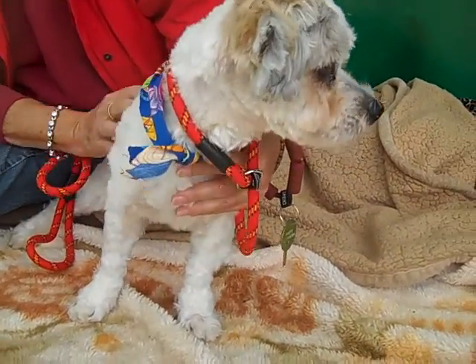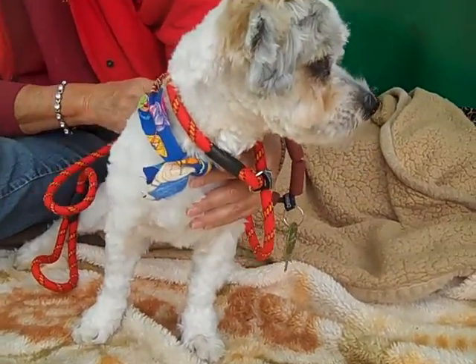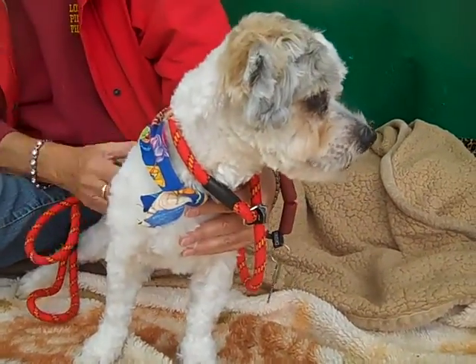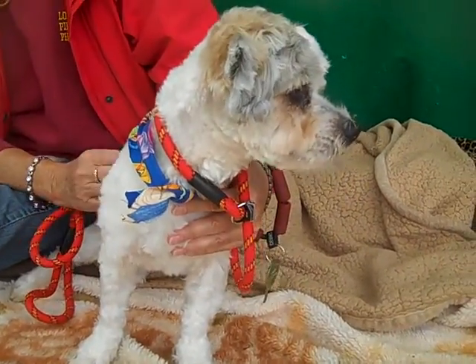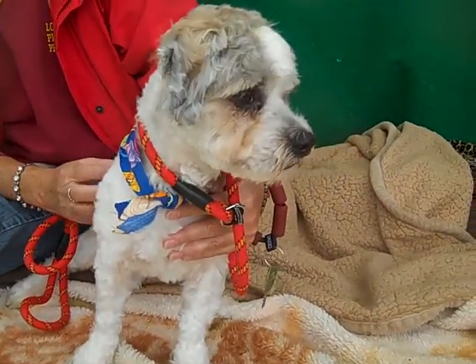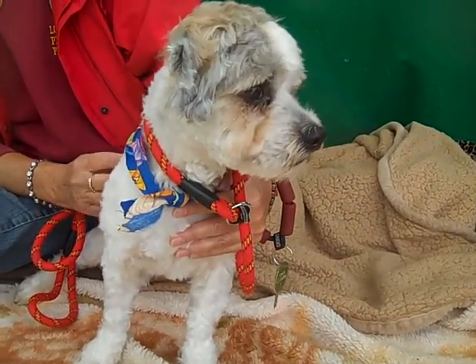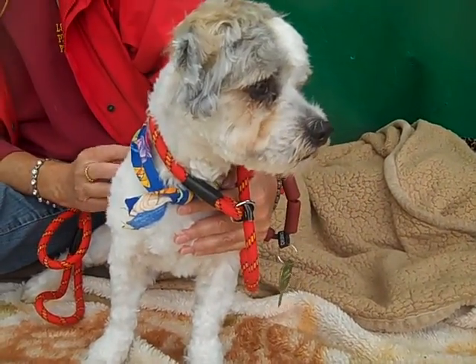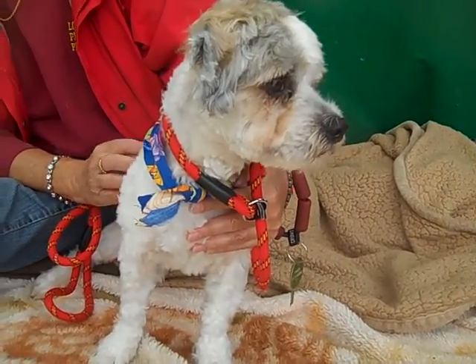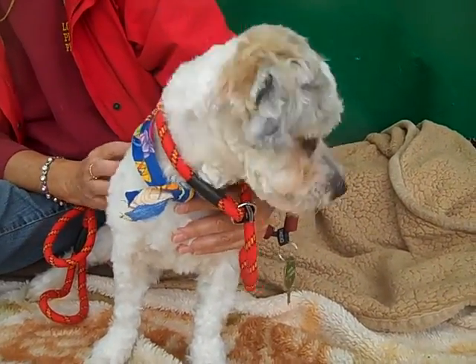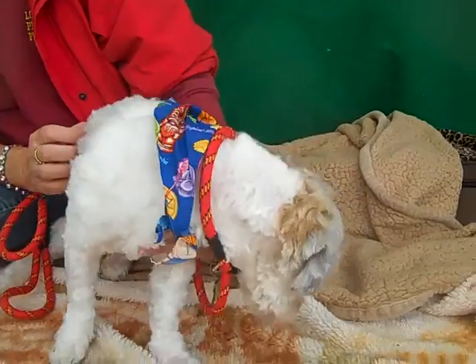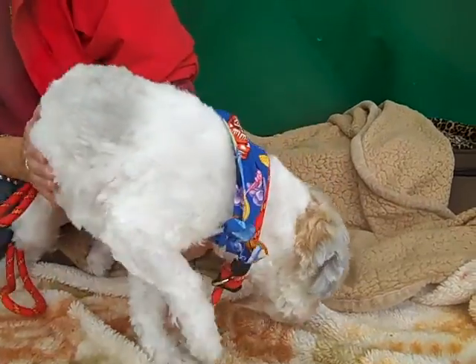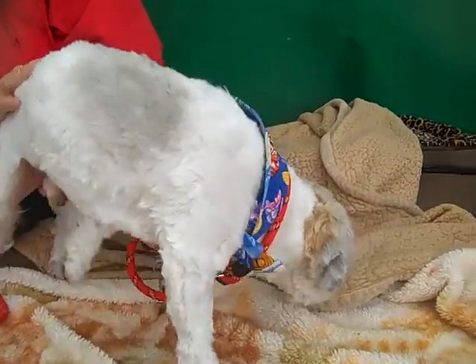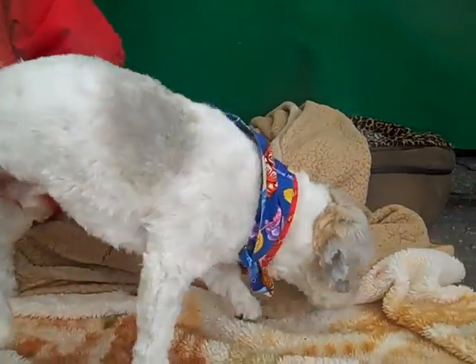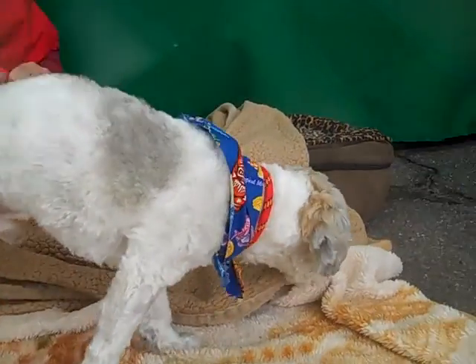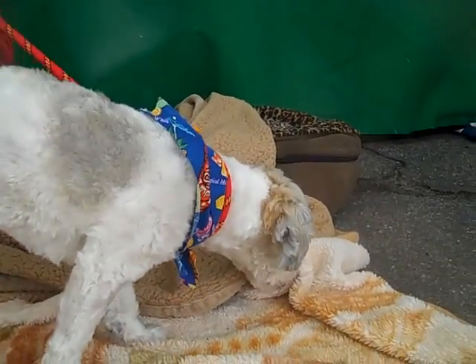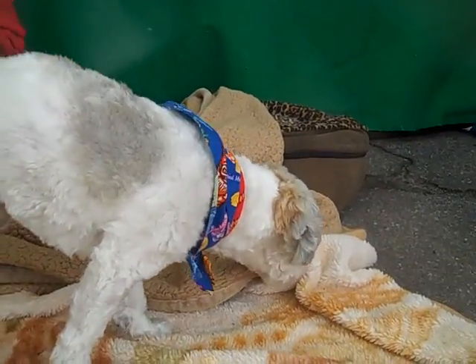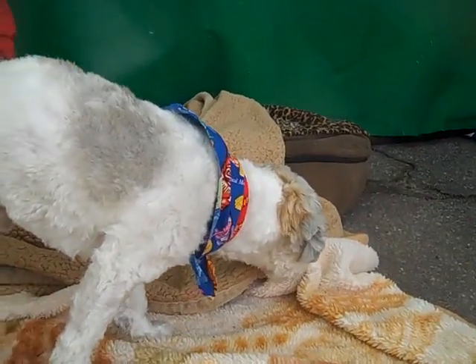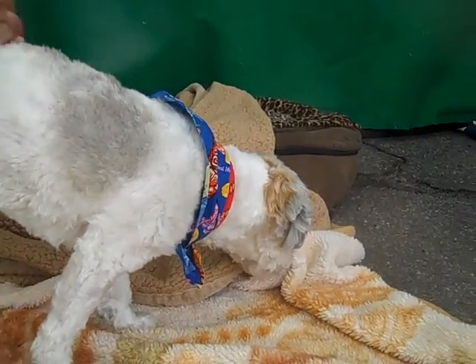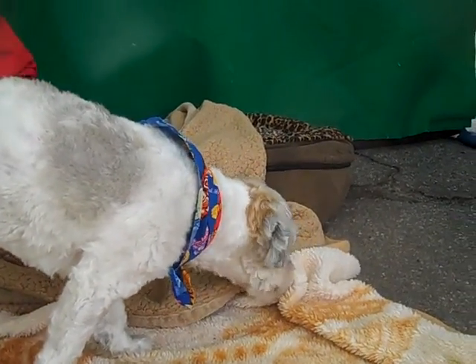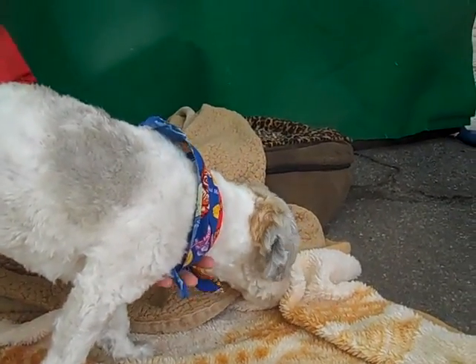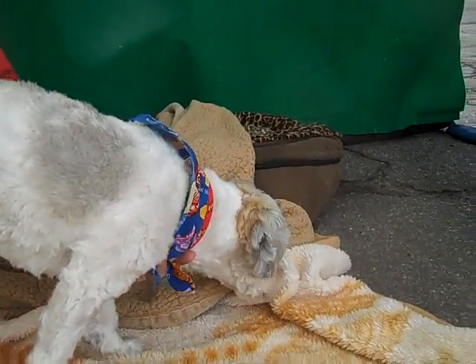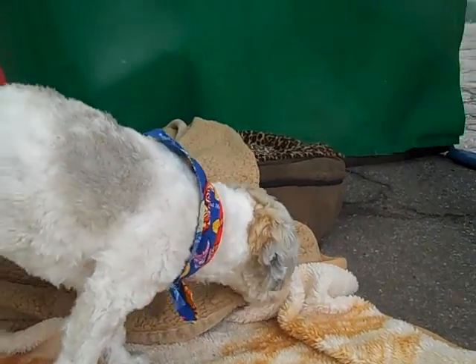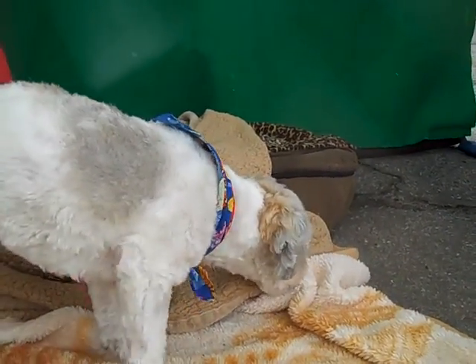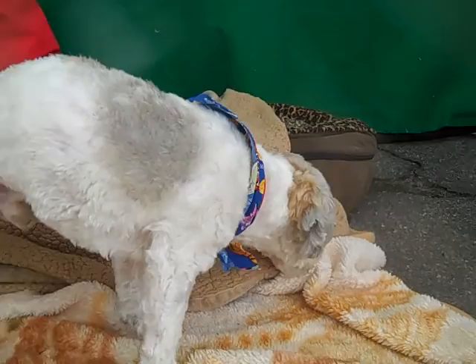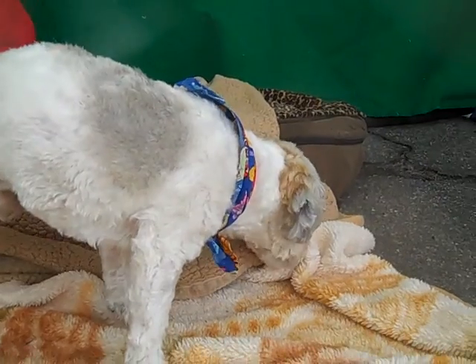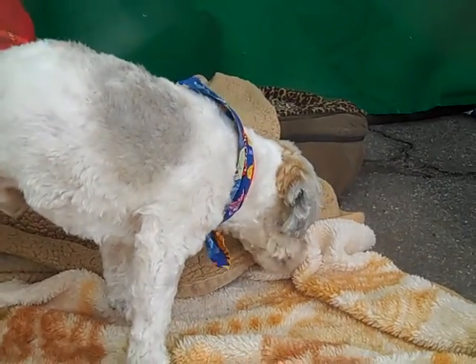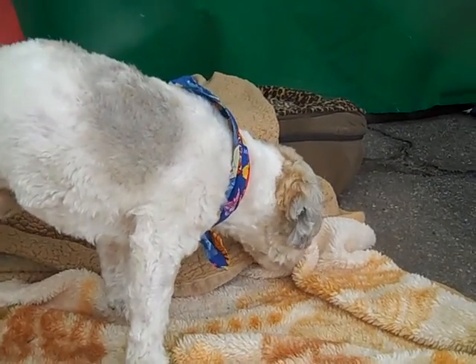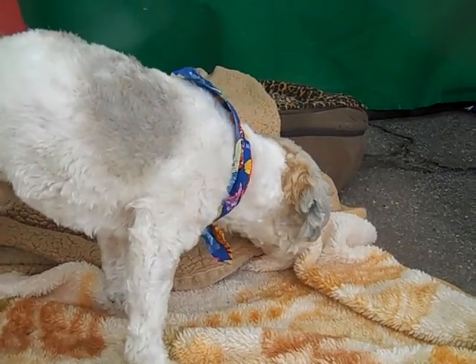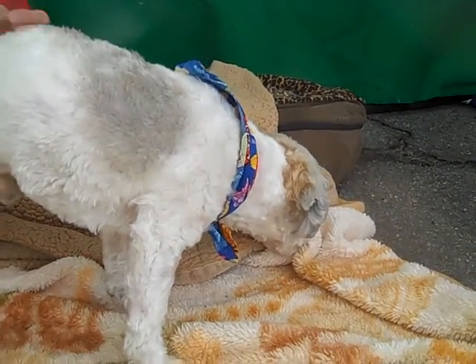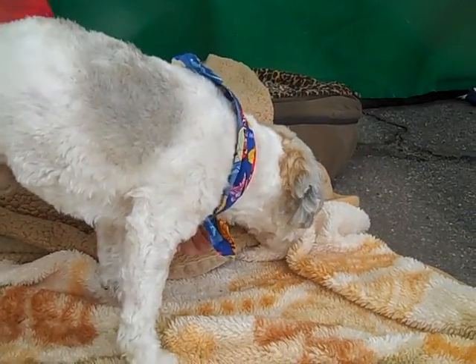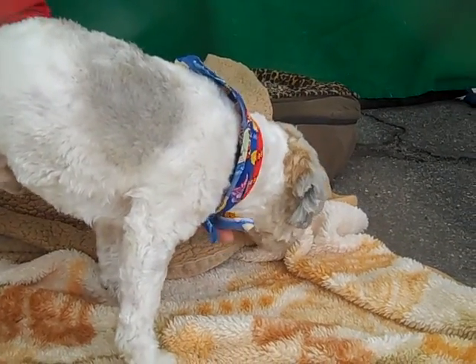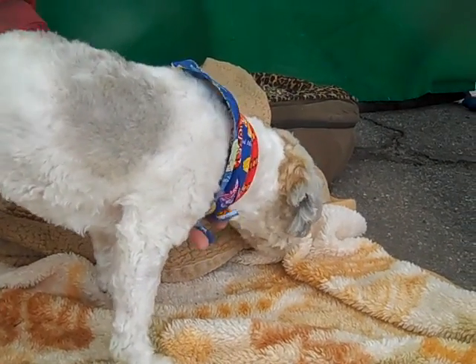He walks well on leash. He's non-reactive to the dogs he's met today. And he did show signs of being housebroken — he was sniffing around at our little potty area when we had him out. So he's a pretty cool dog.